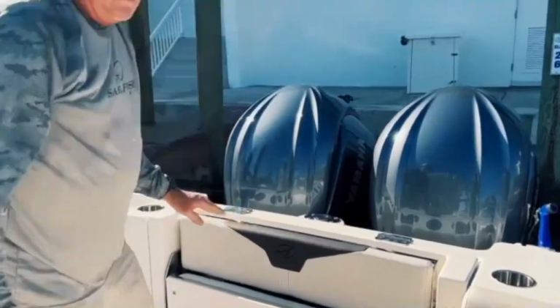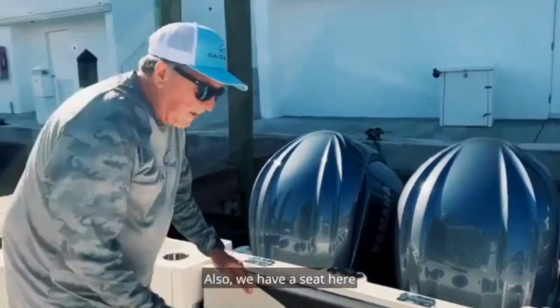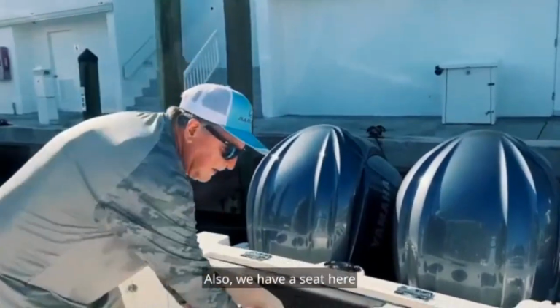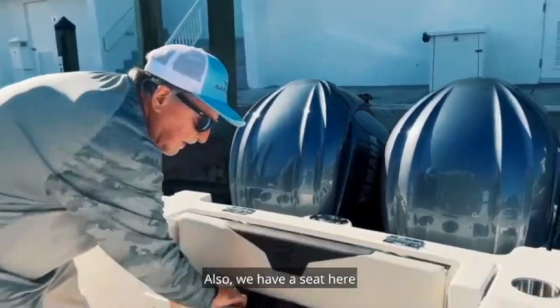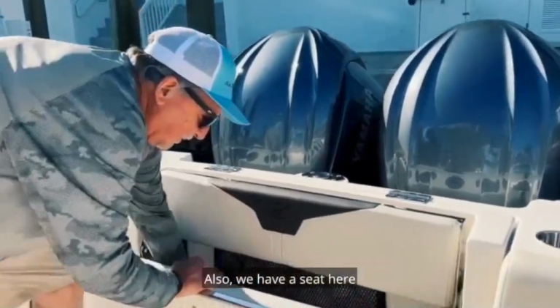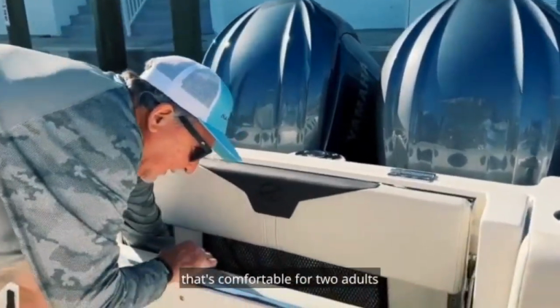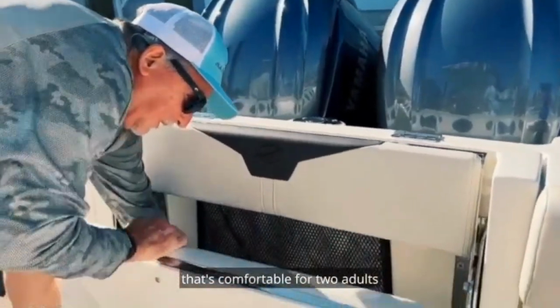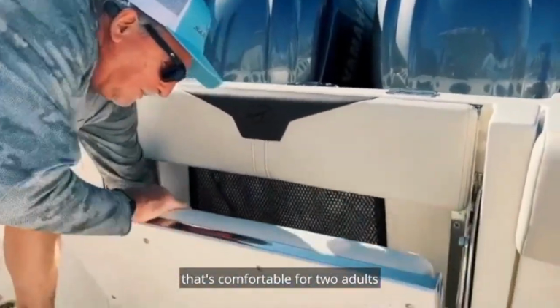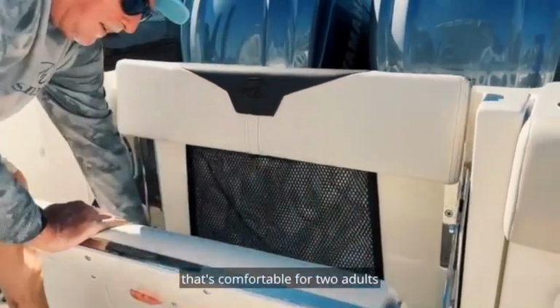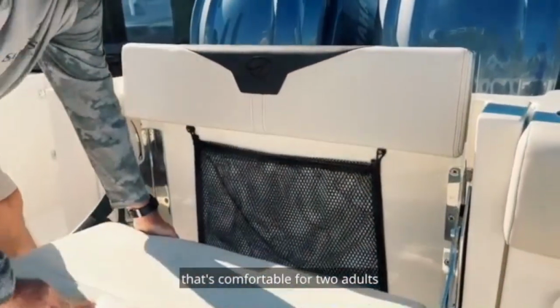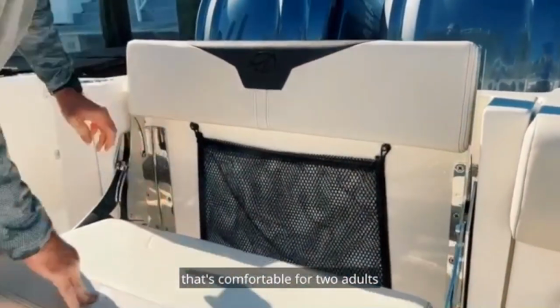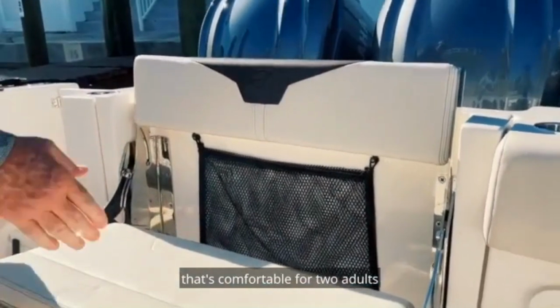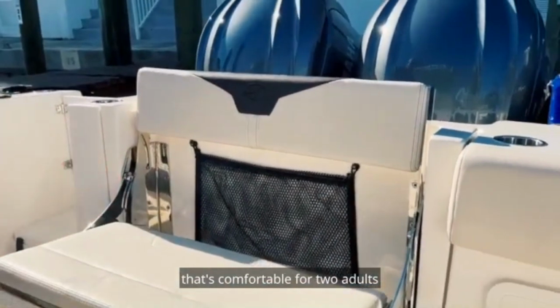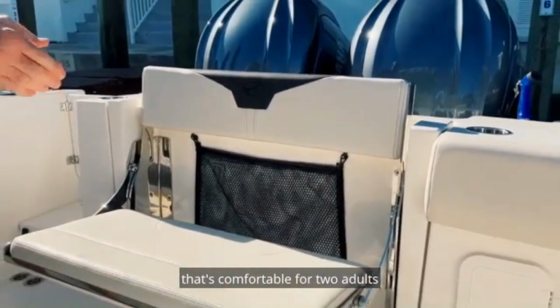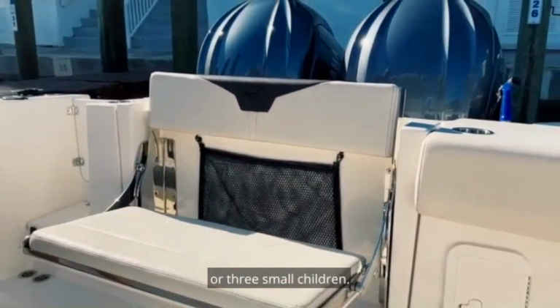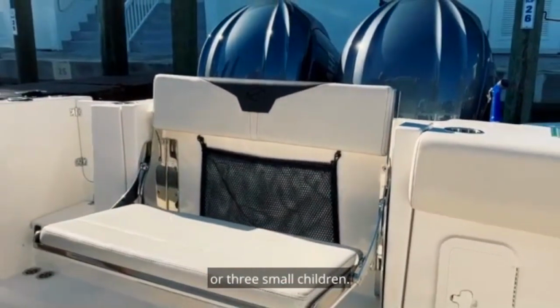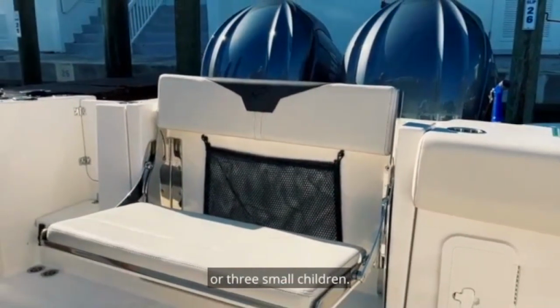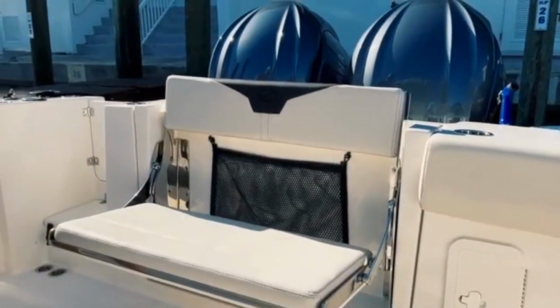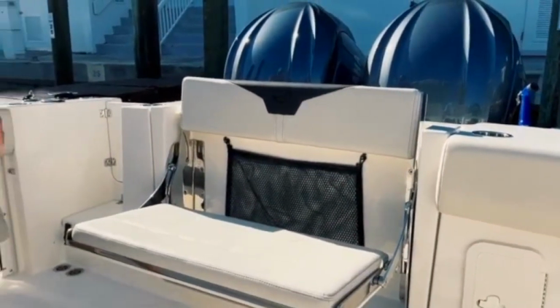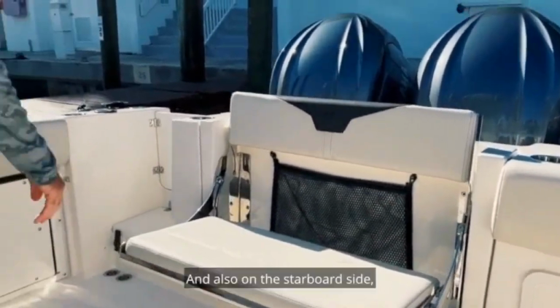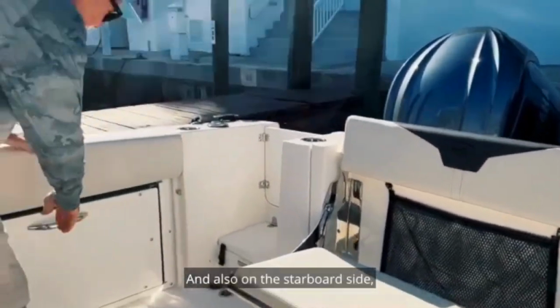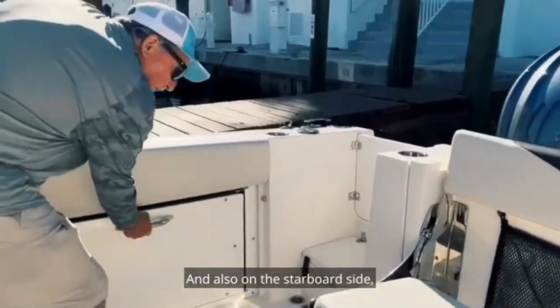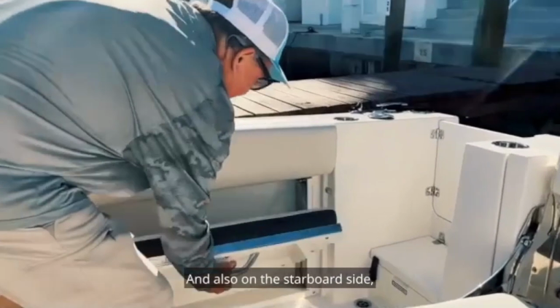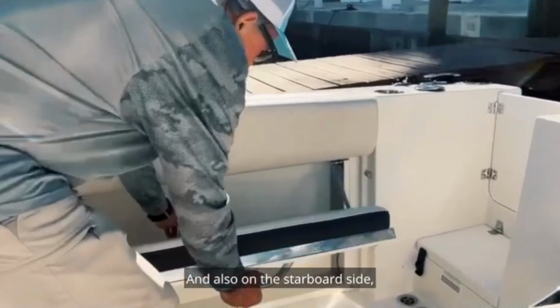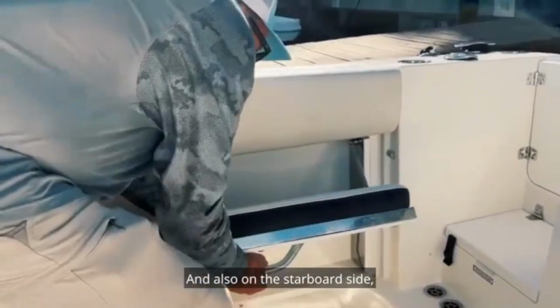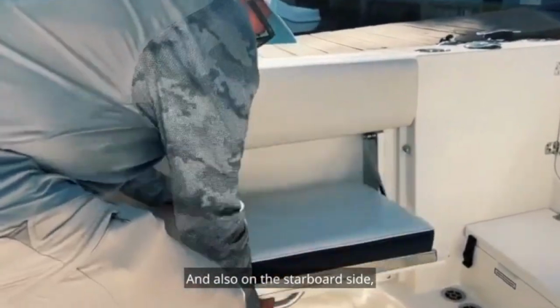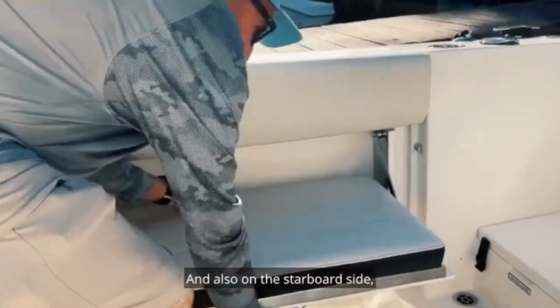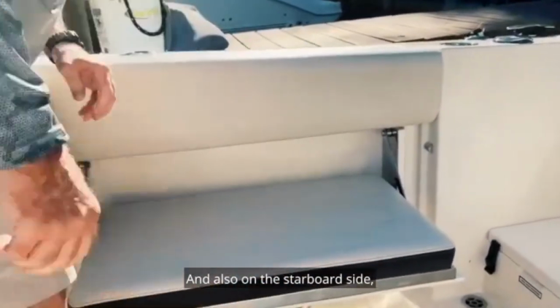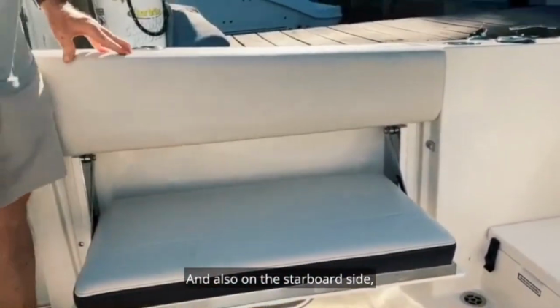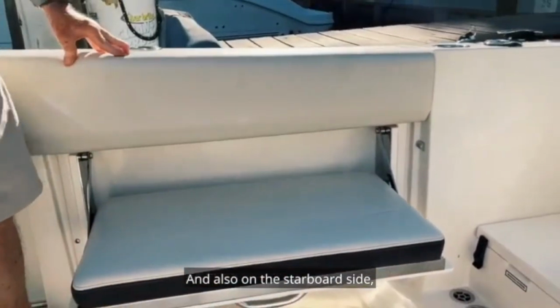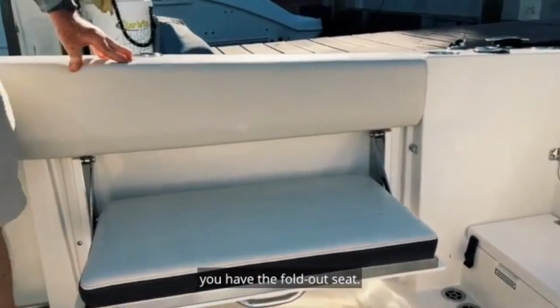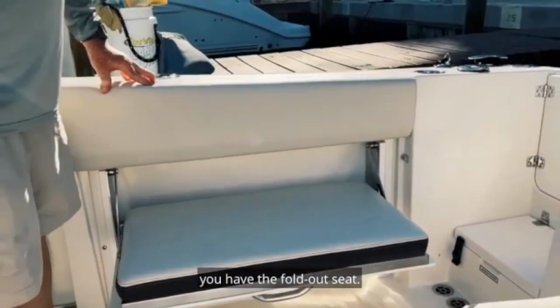We also have a seat here that's comfortable for two adults or three small children. And also on the starboard side you have the fold-out seat.